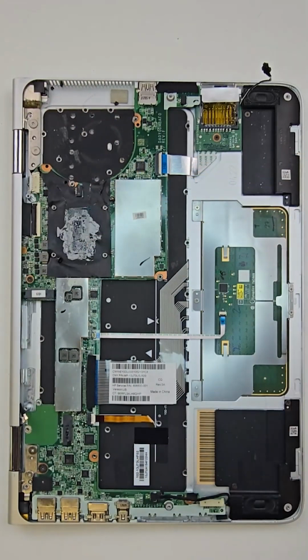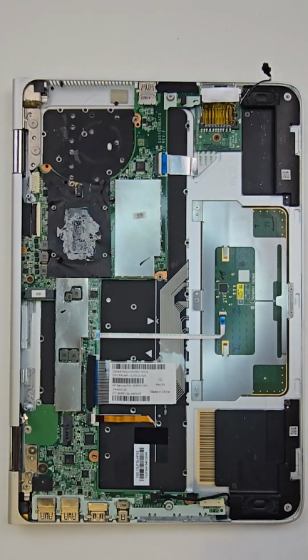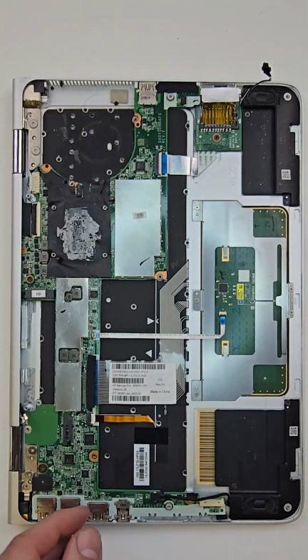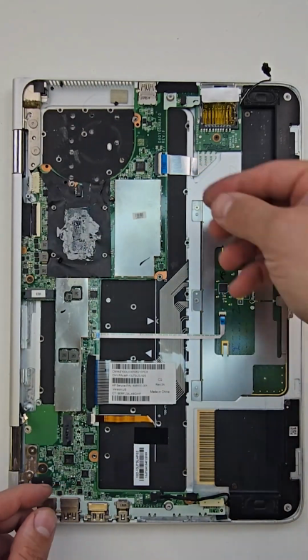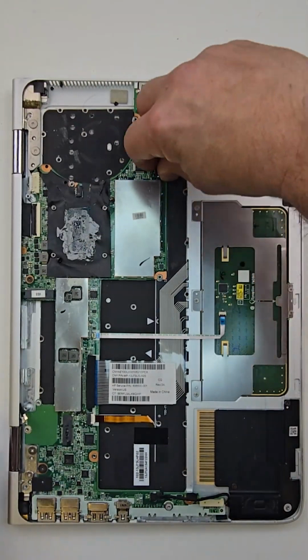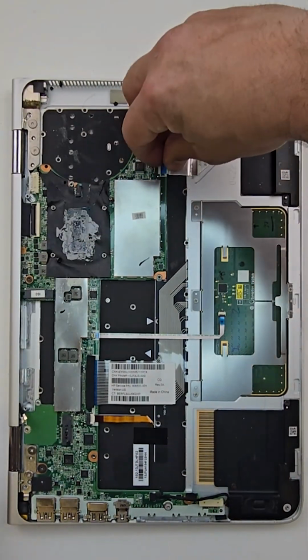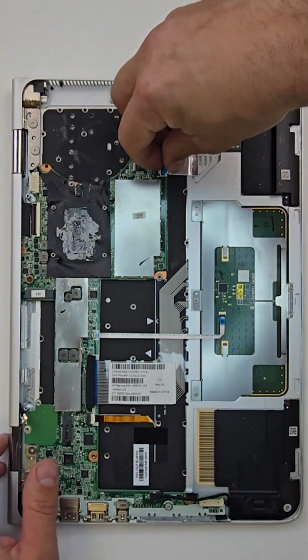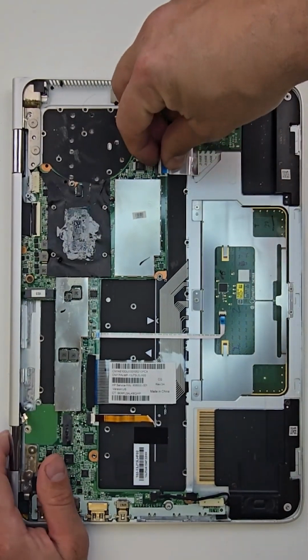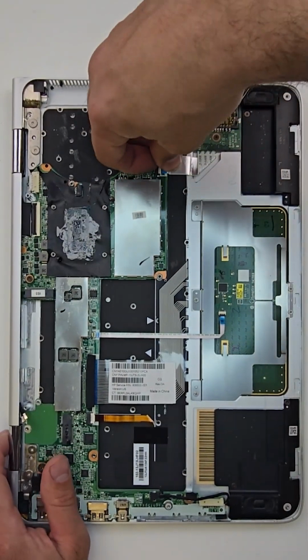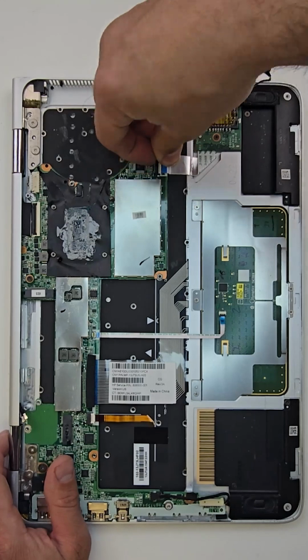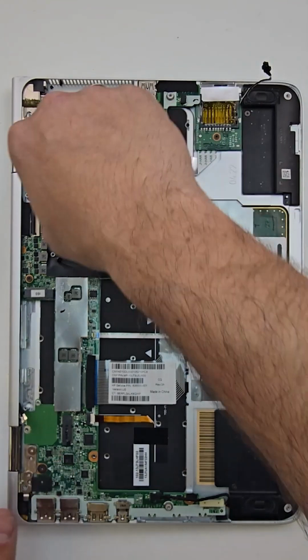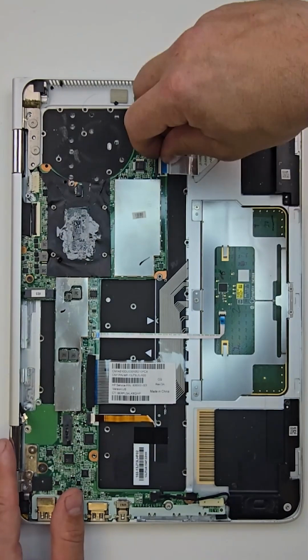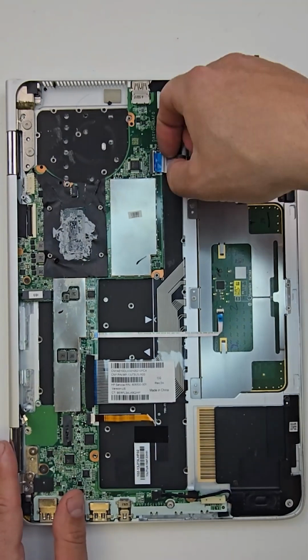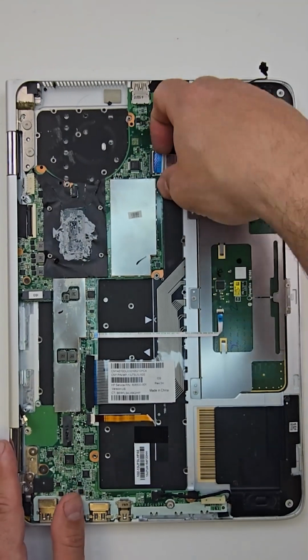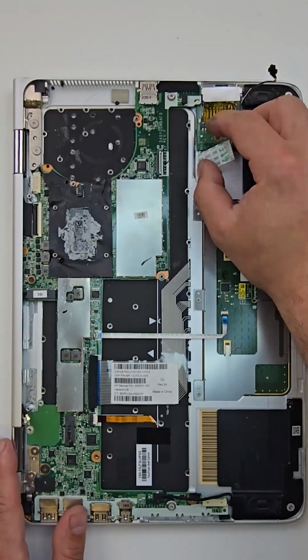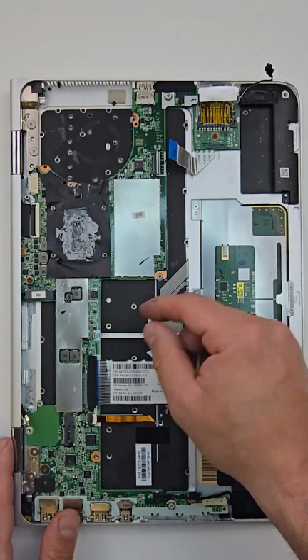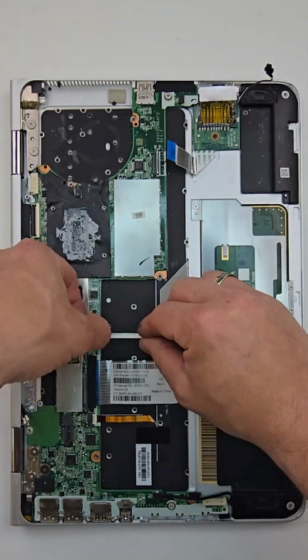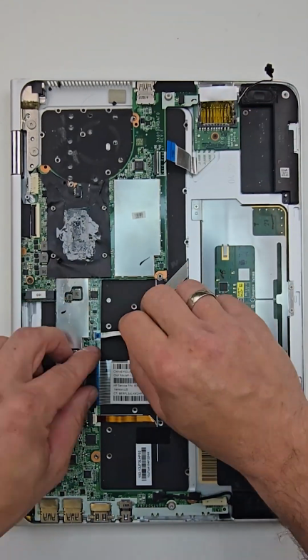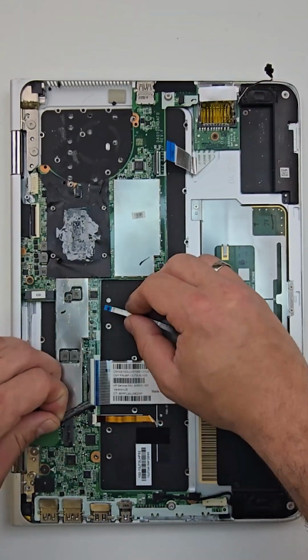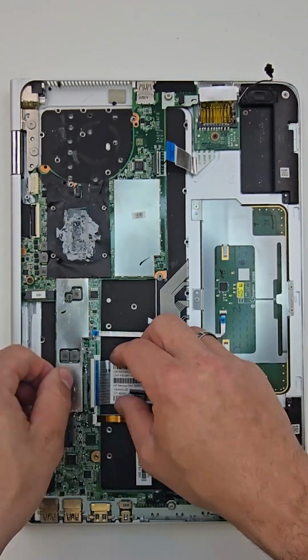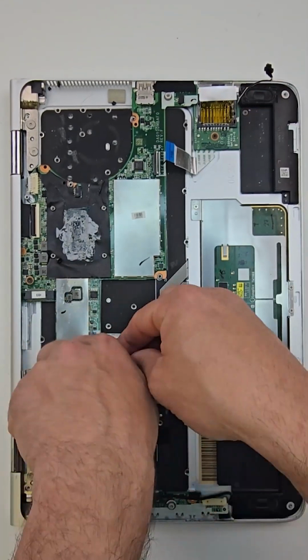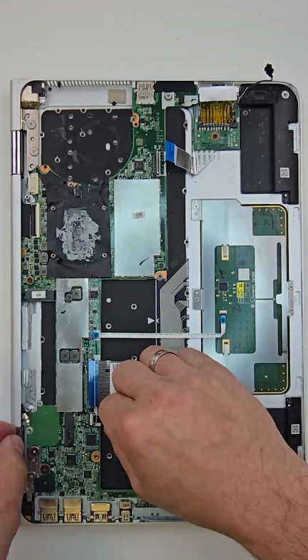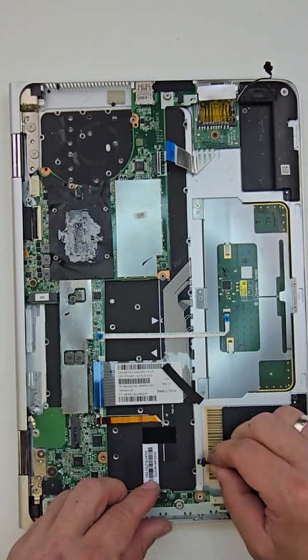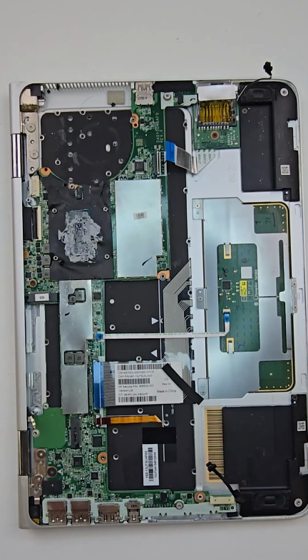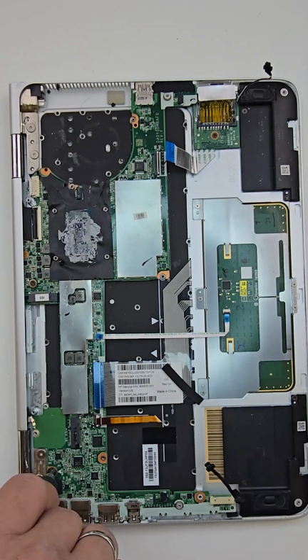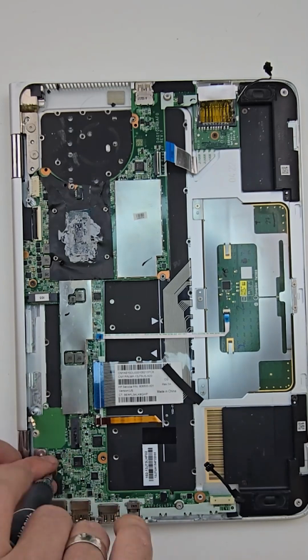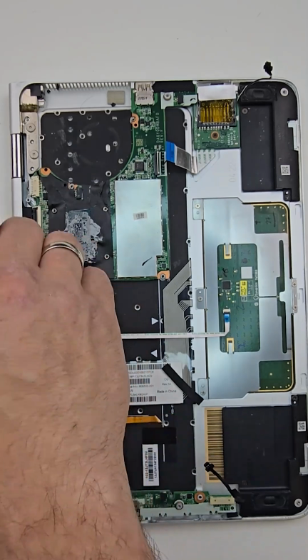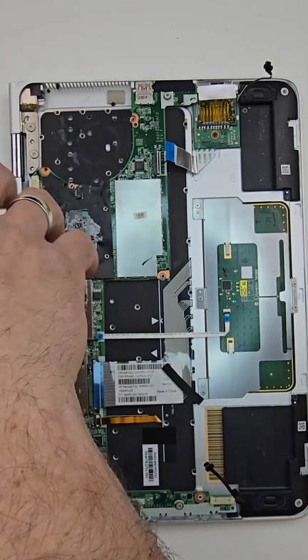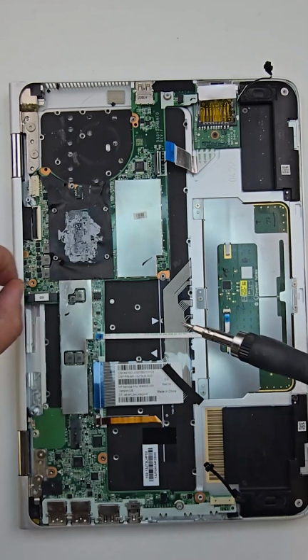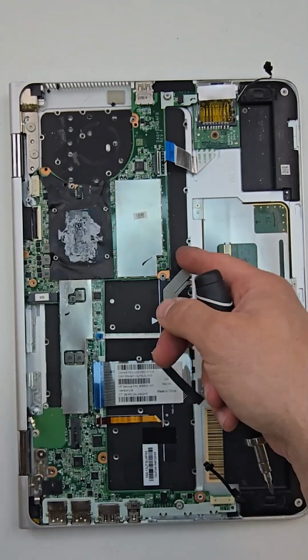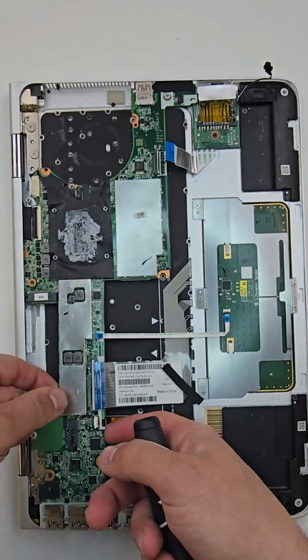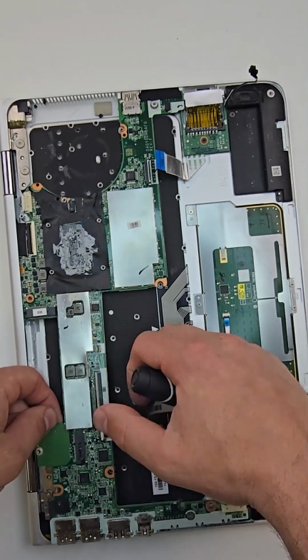Once the assembly is removed, I will begin the process of removing the motherboard by disconnecting all necessary ribbons and pulling all remaining screws.